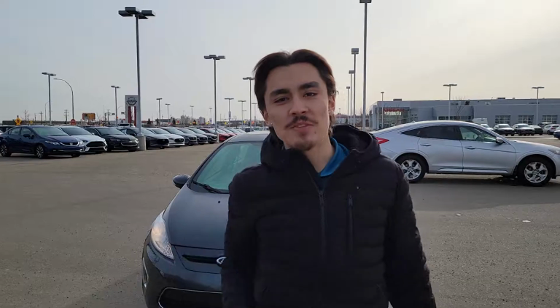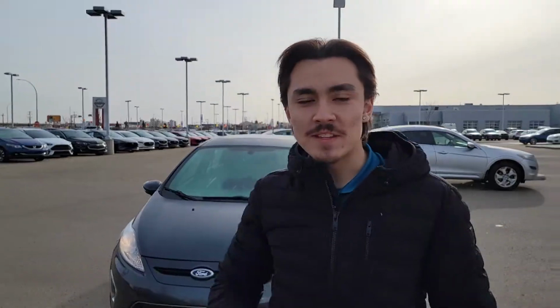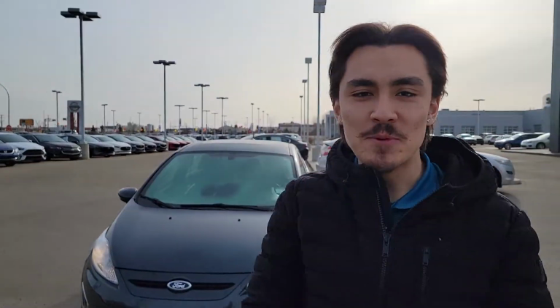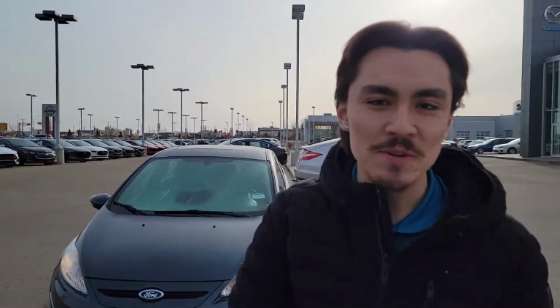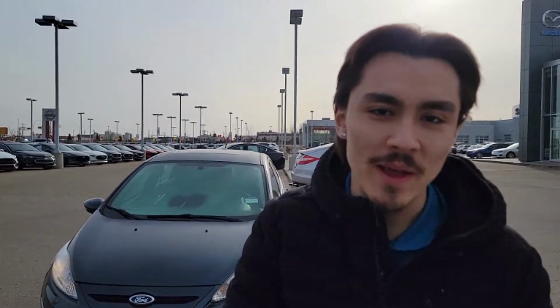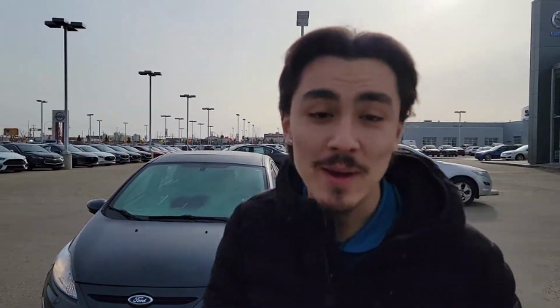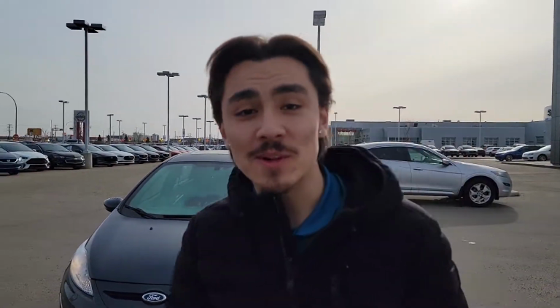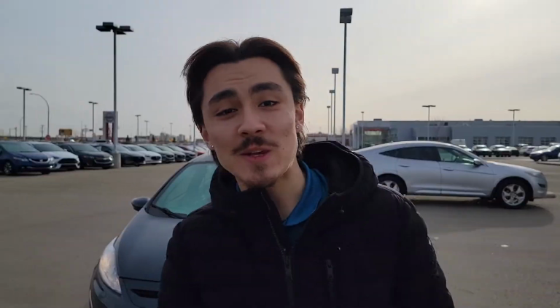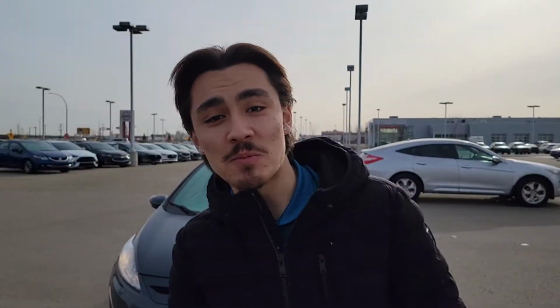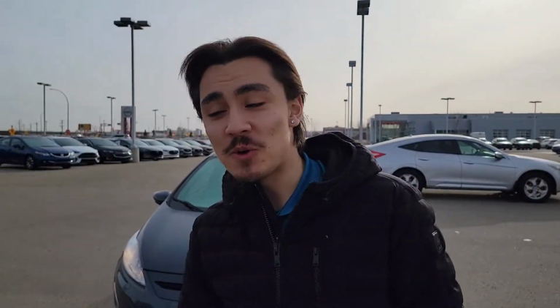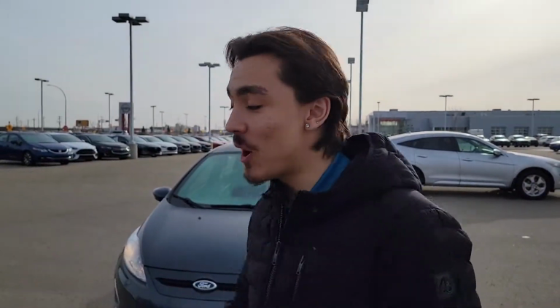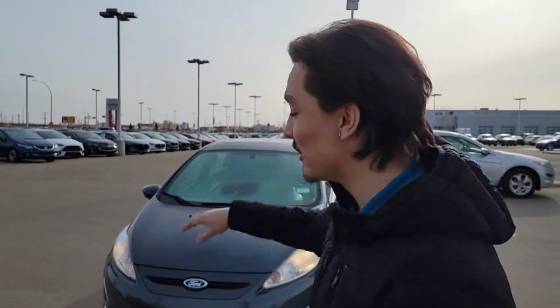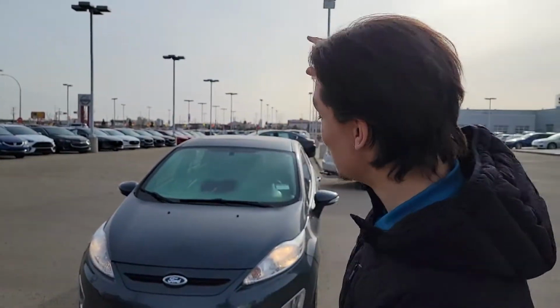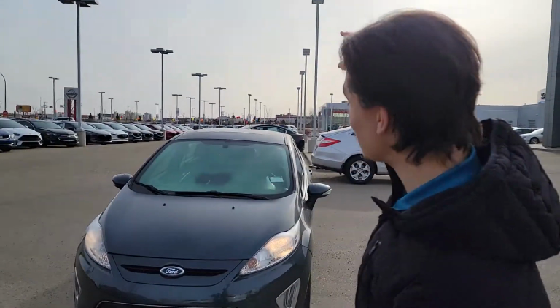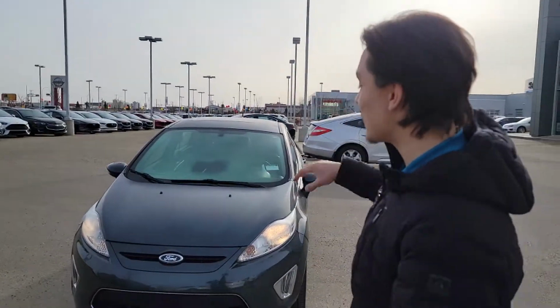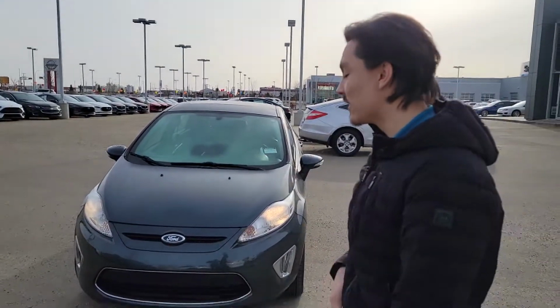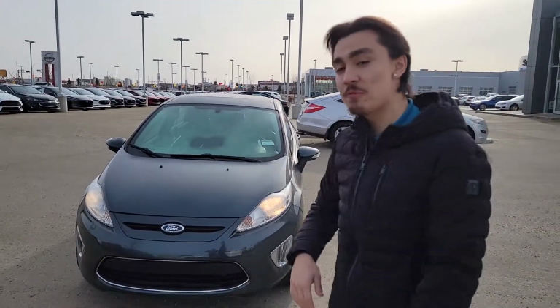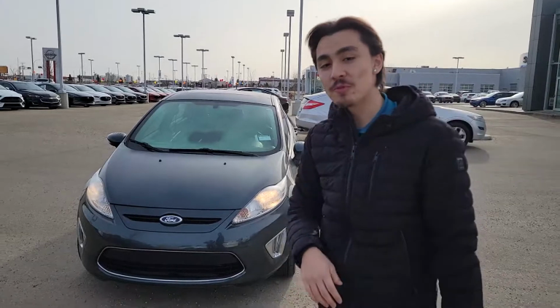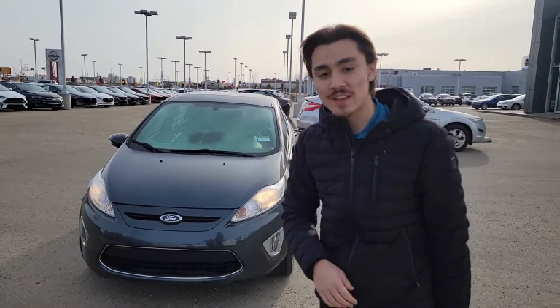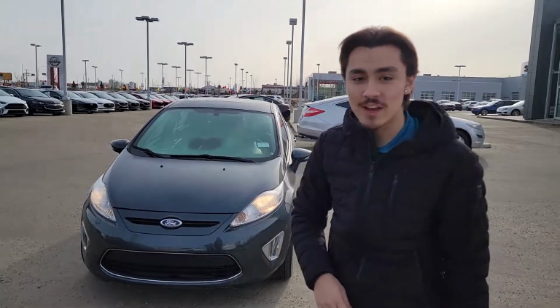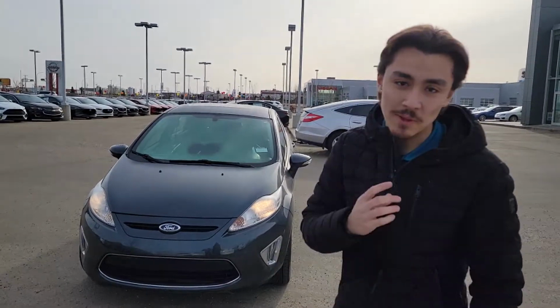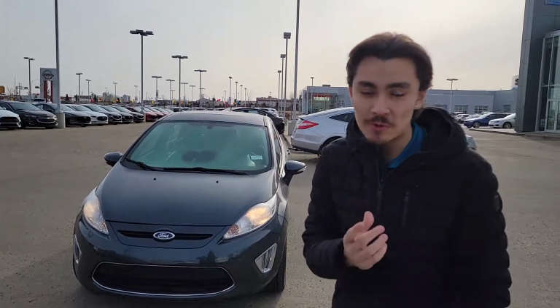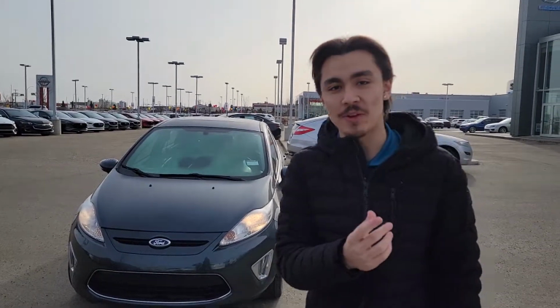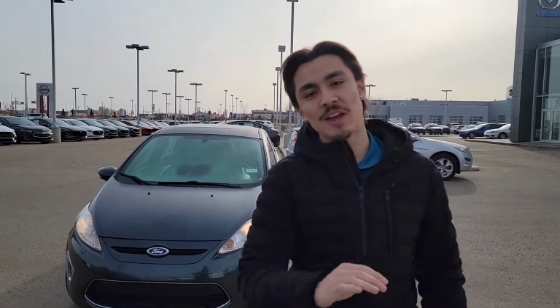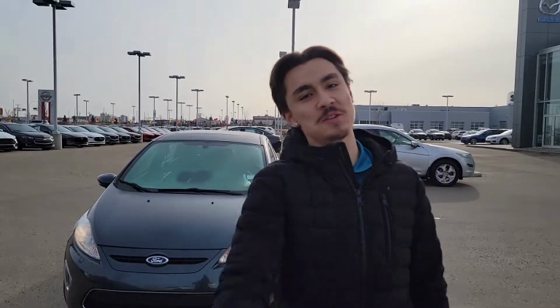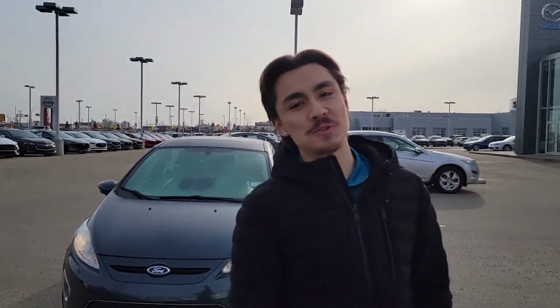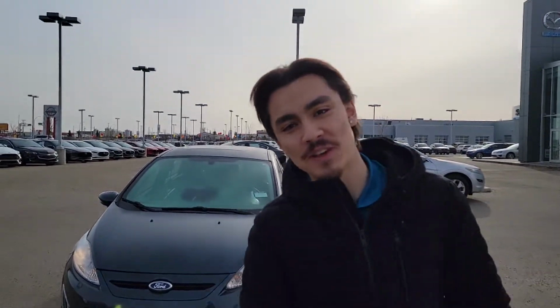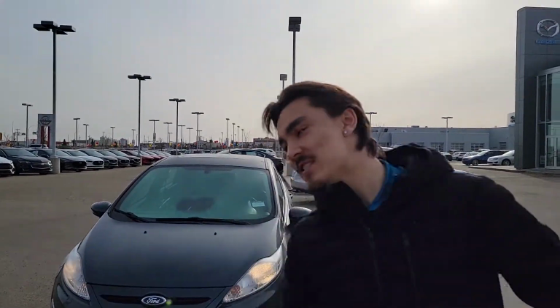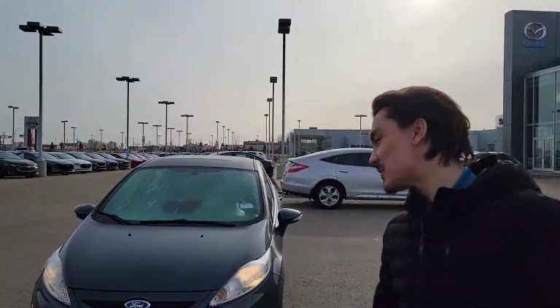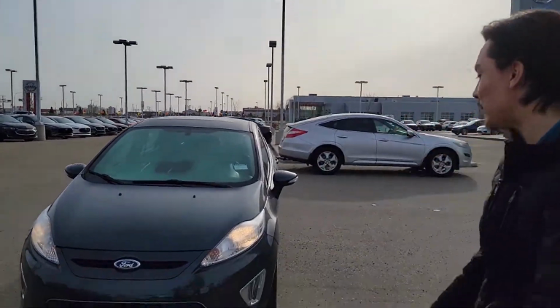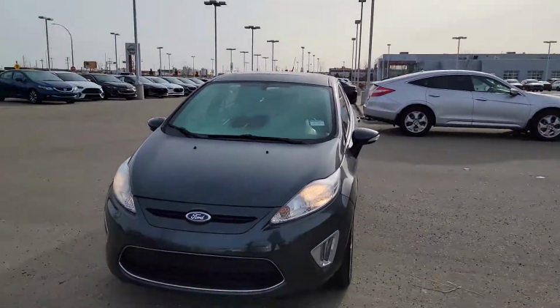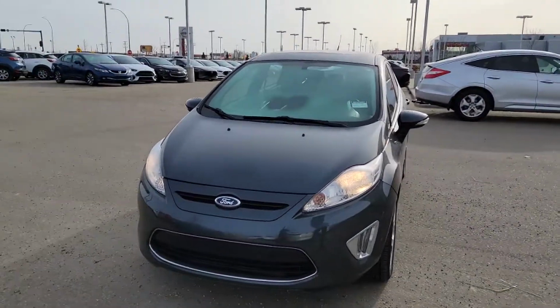Hey Vin, this is Moosey here from LA Mazza. I want to thank you so much for inquiring on this beautiful 2011 Ford. I want to make you a quick video to introduce the vehicle, so come along with me.